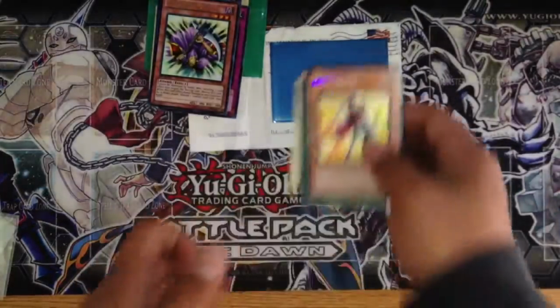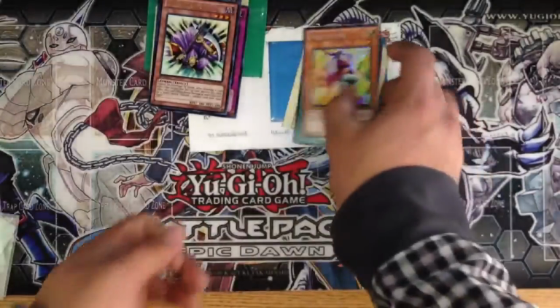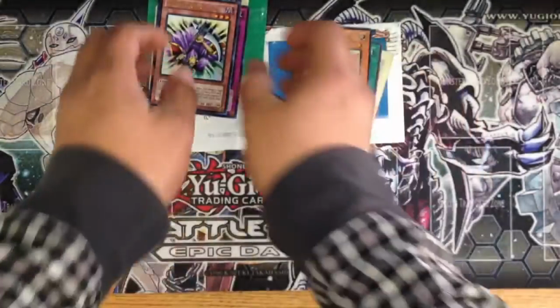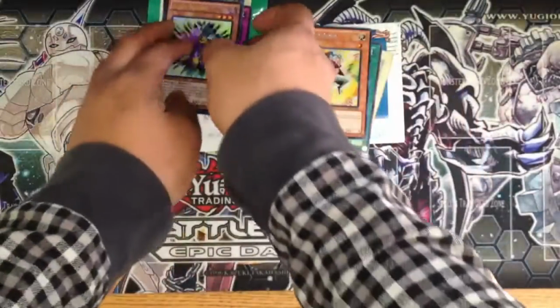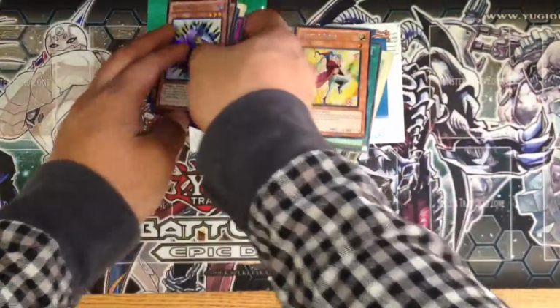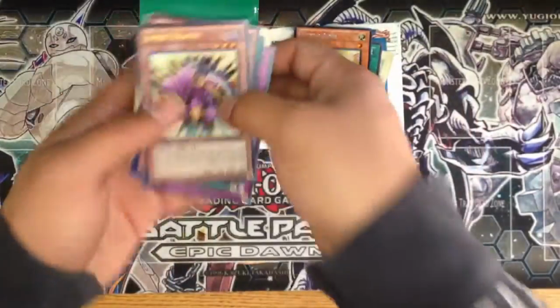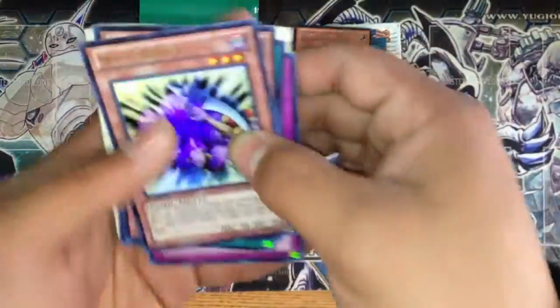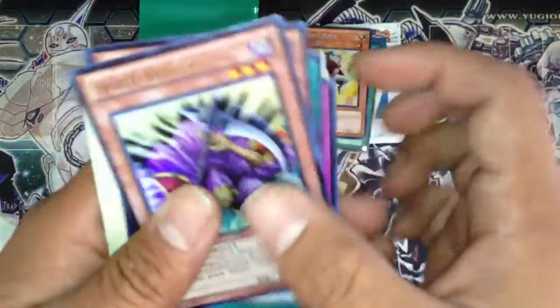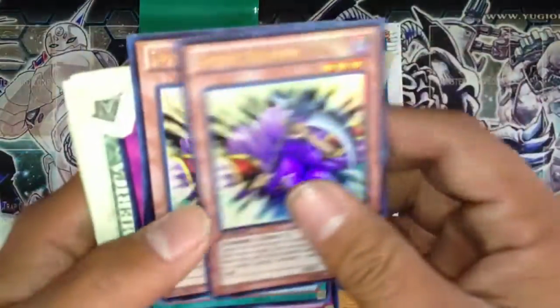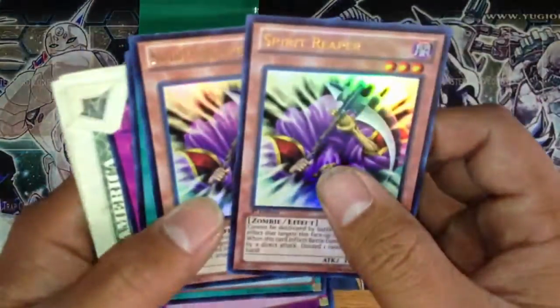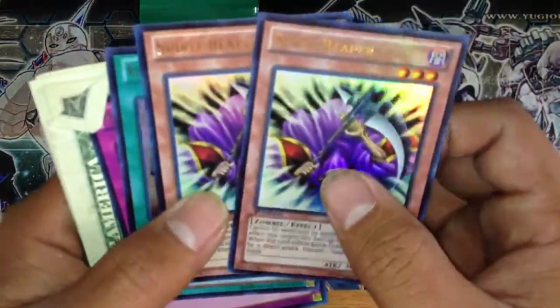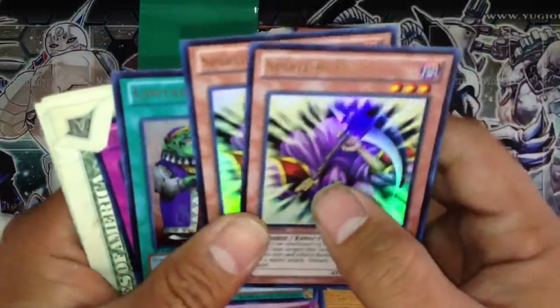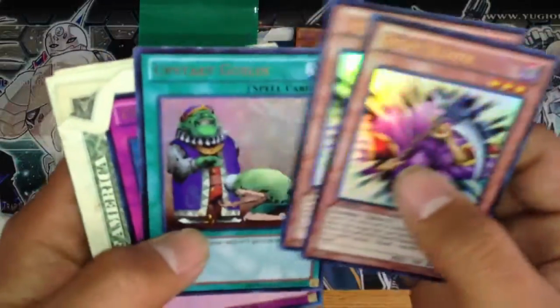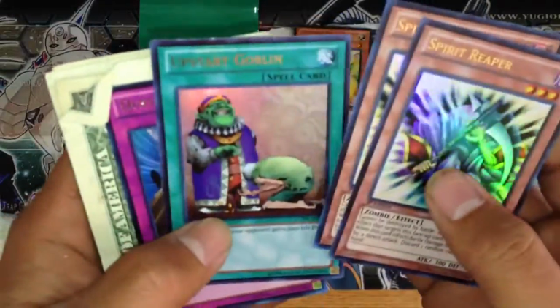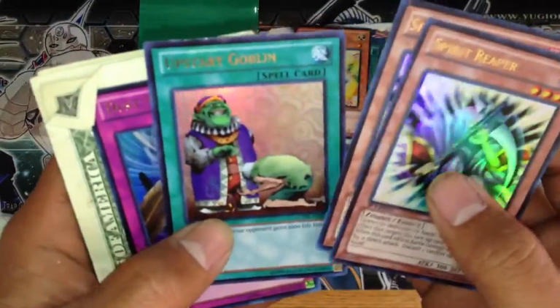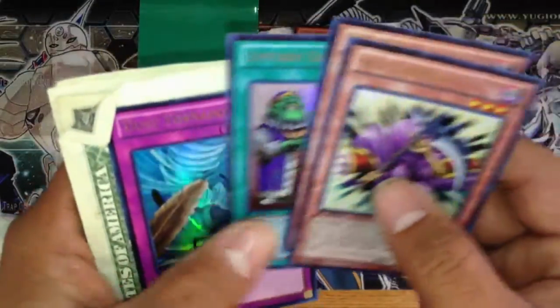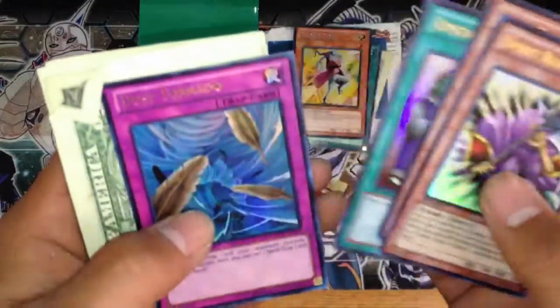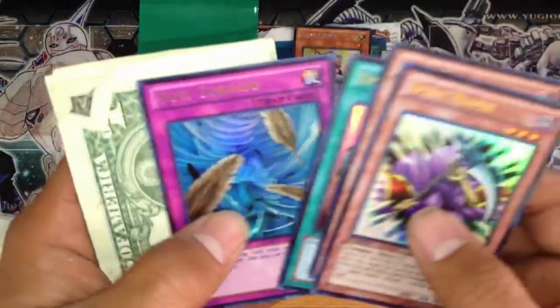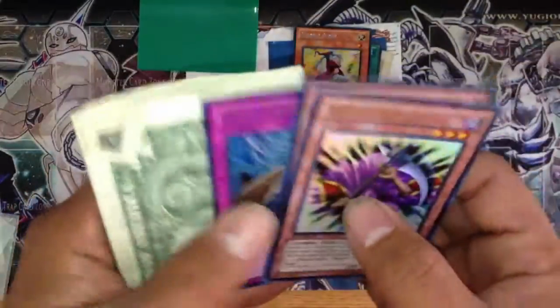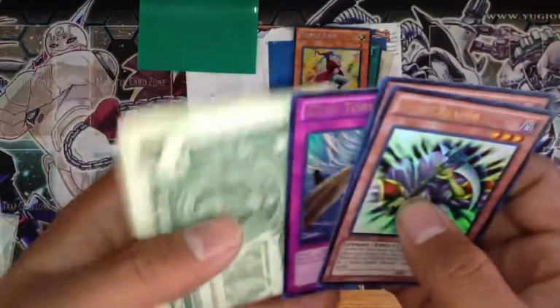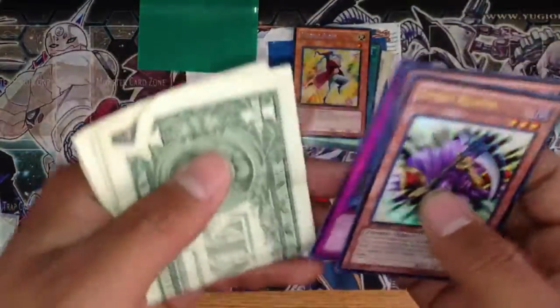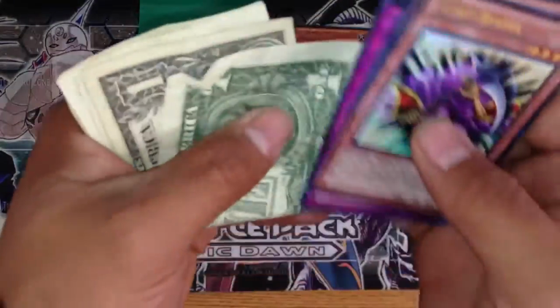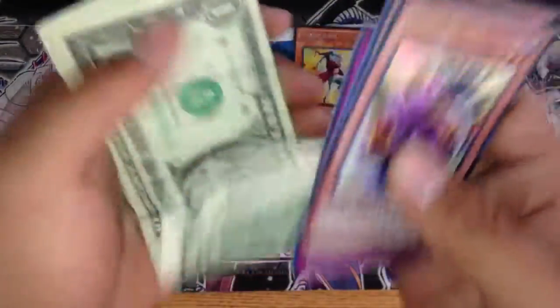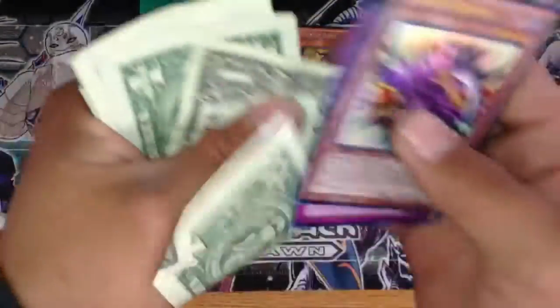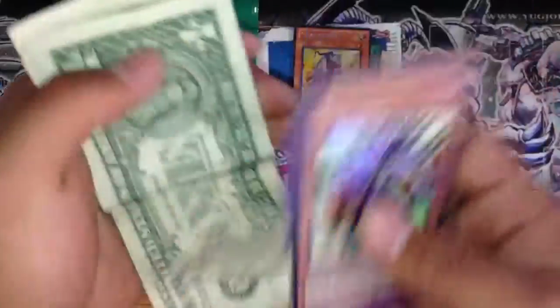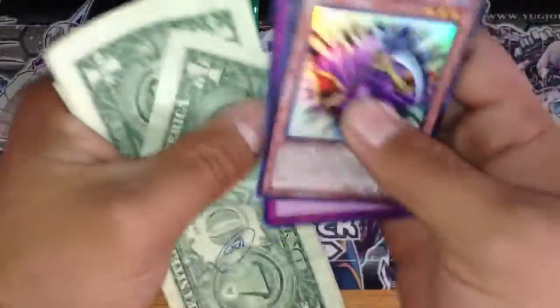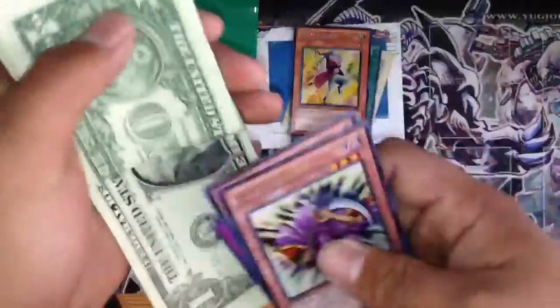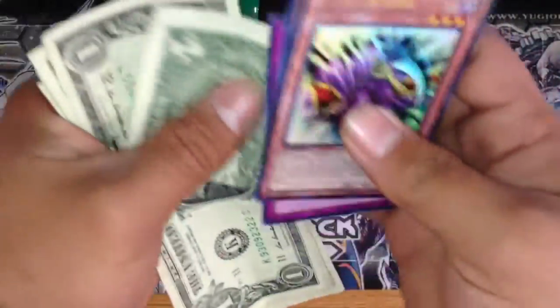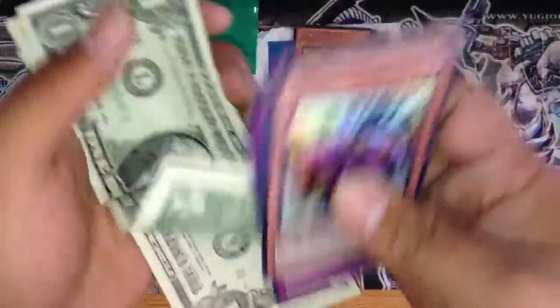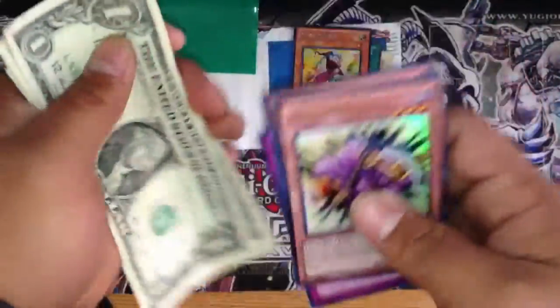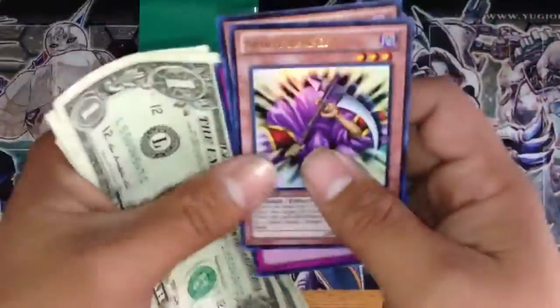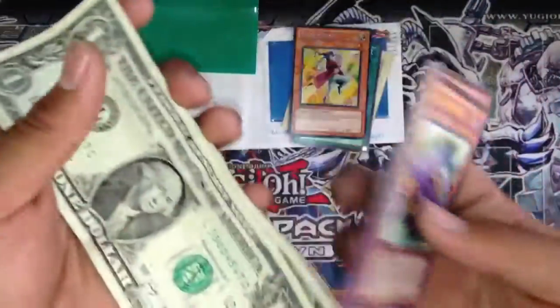In return, I will be sending out your two Spirit Reapers, Upstart Goblin, and Dust Tornado, and the $4 change — 1, 2, 3, and 4 — and all these cards are Mint.